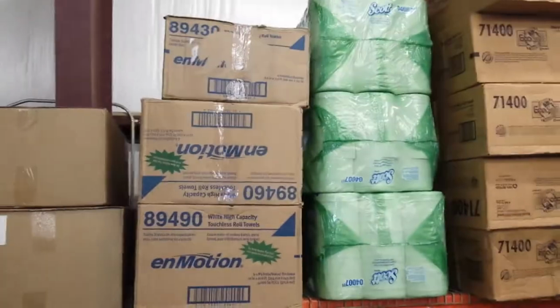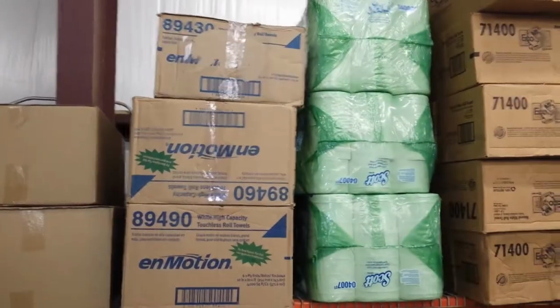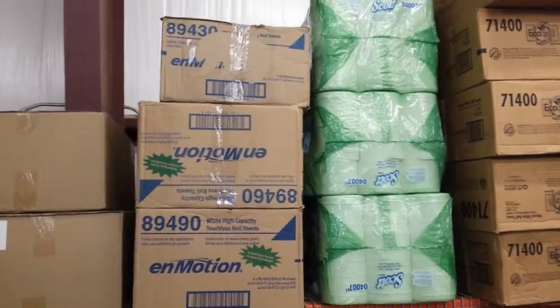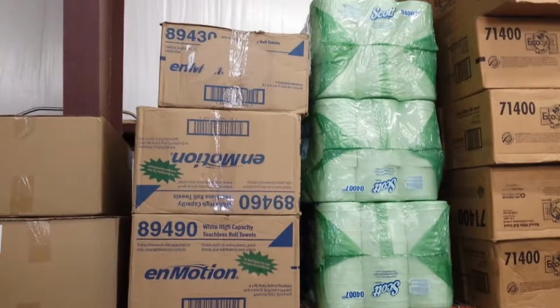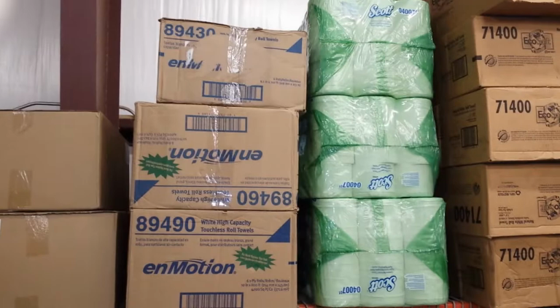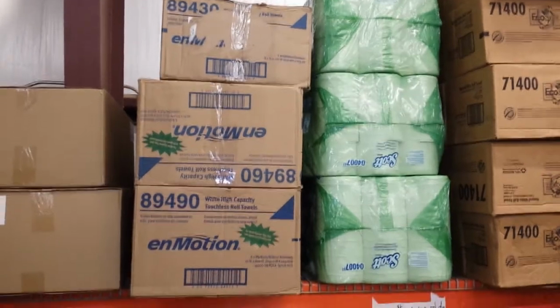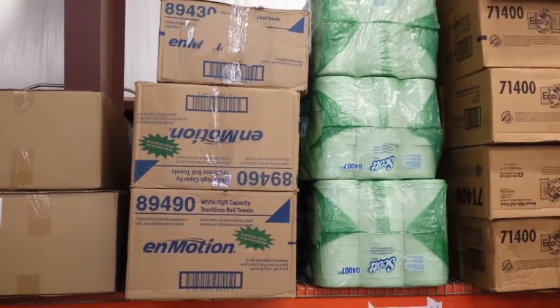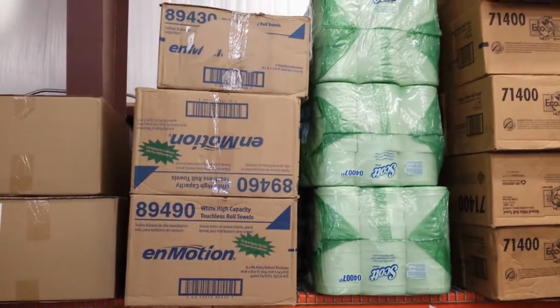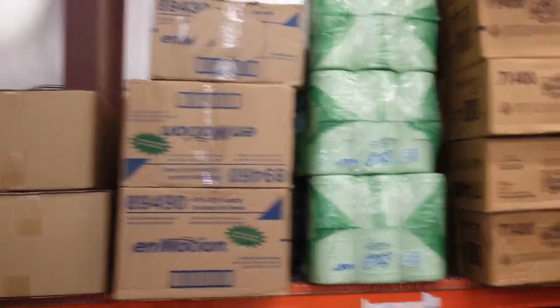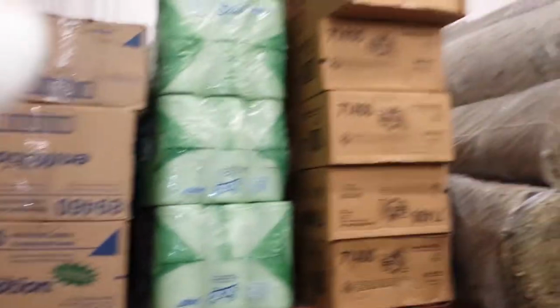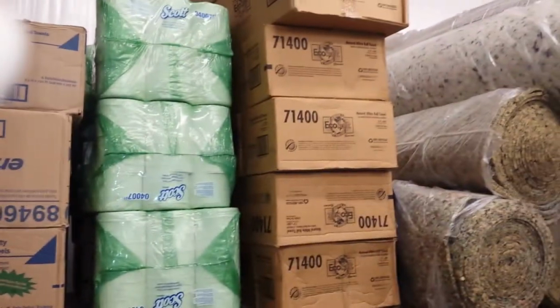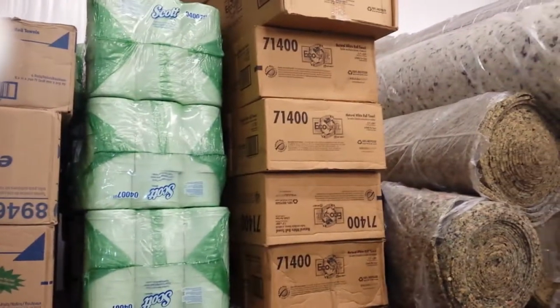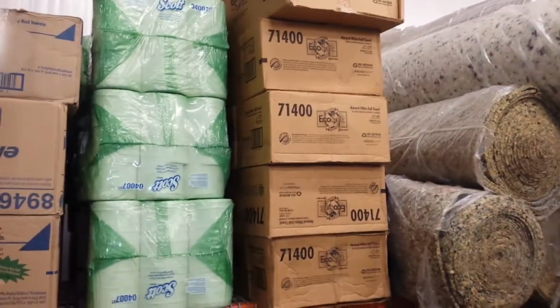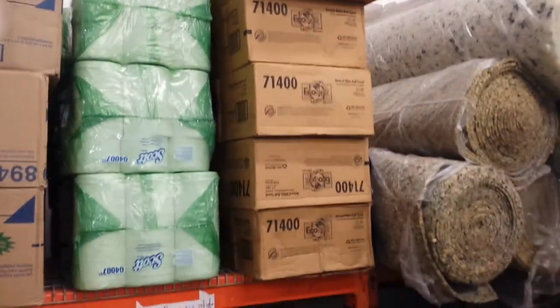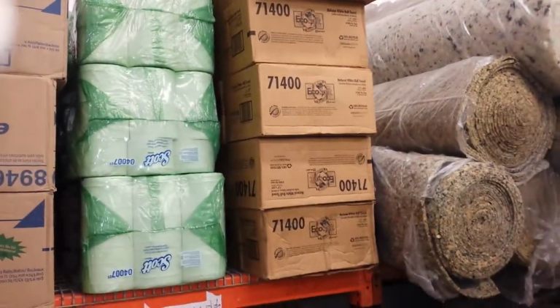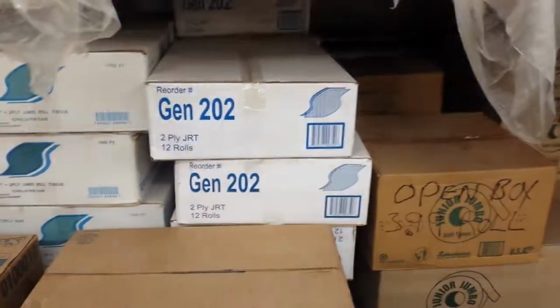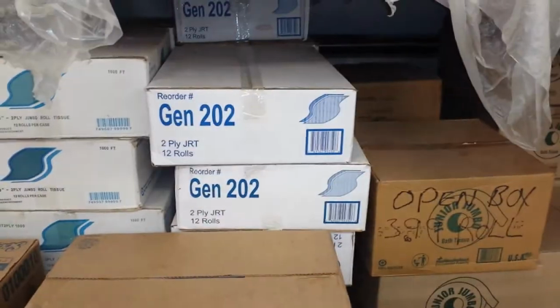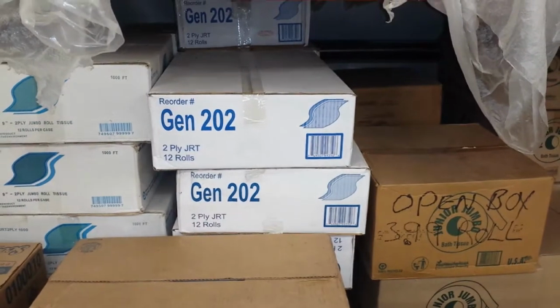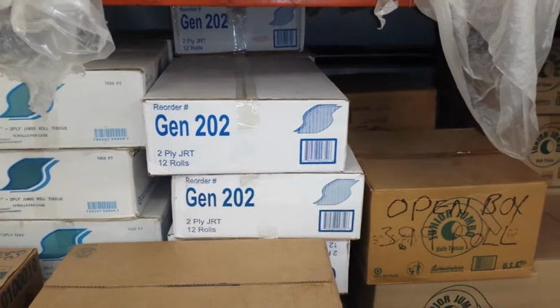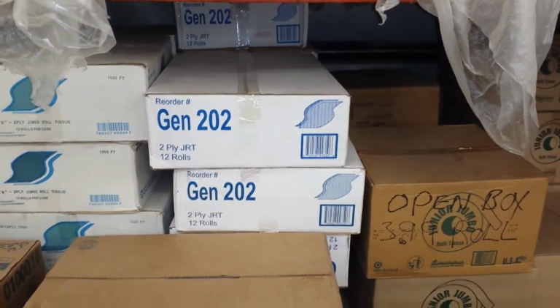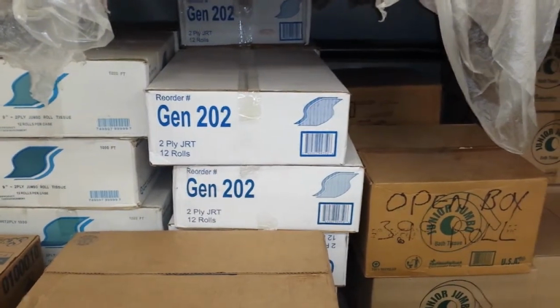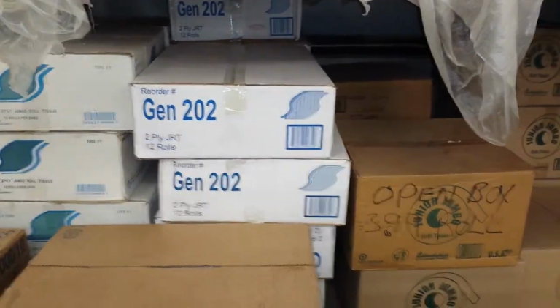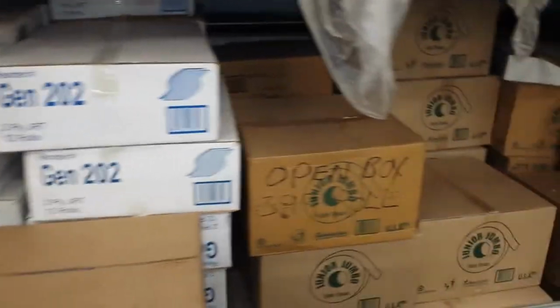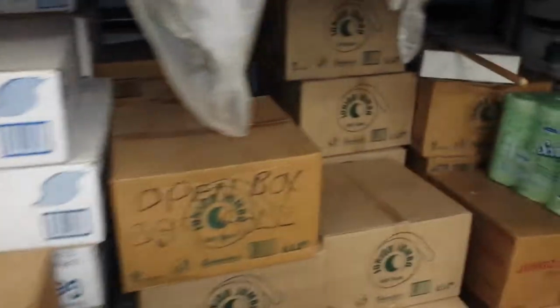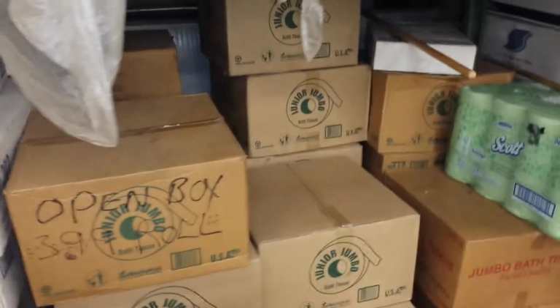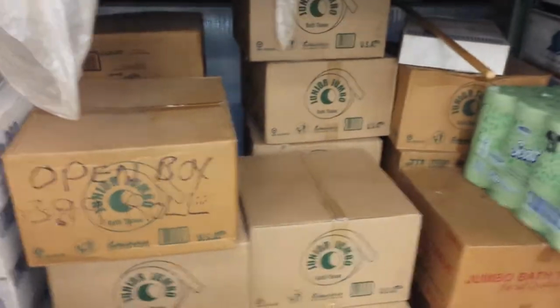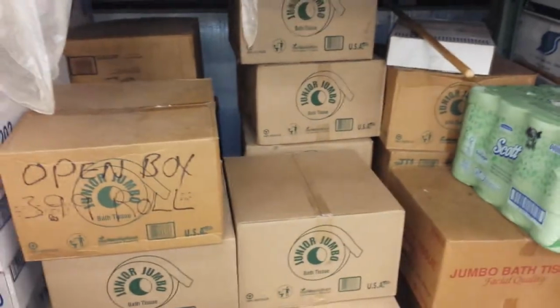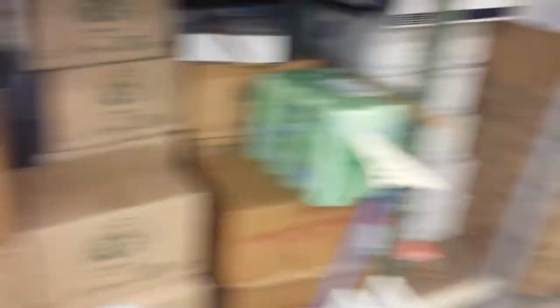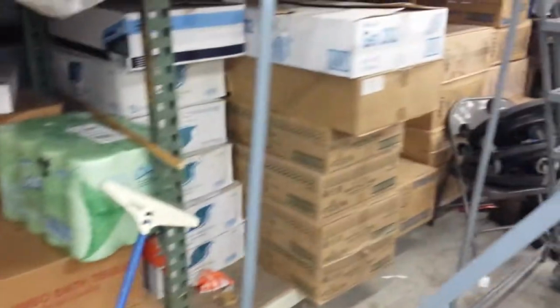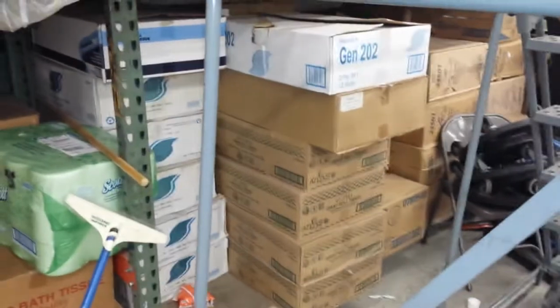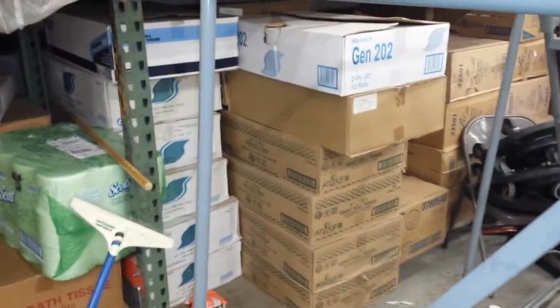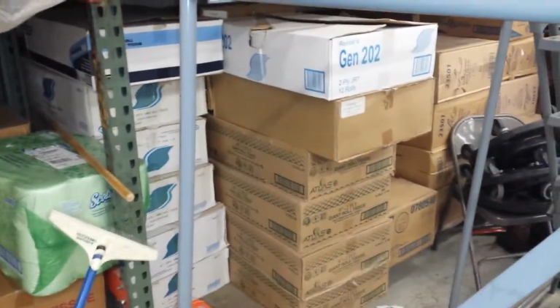You need paper products — we've got Emotion, we've got EcoSoft. Economically, Gen 202. Jumbo Junior paper products — more Jumbo Junior.